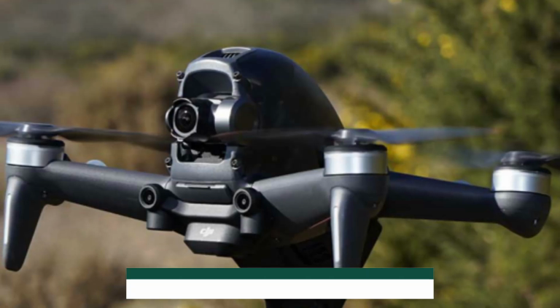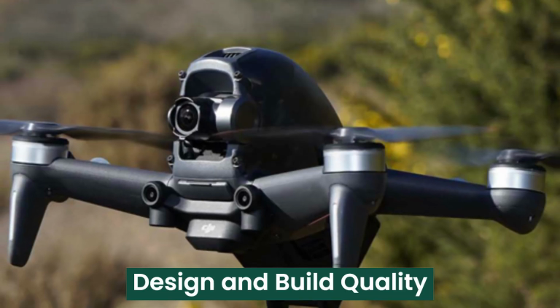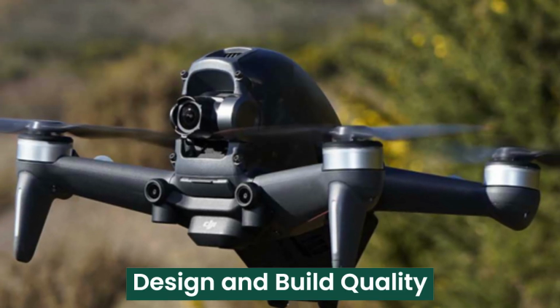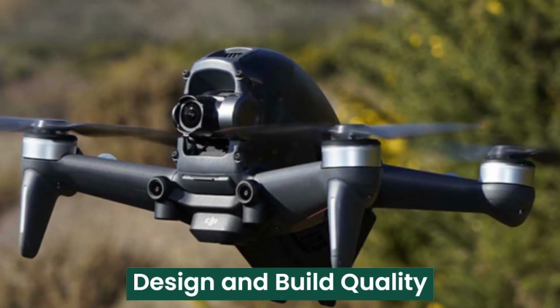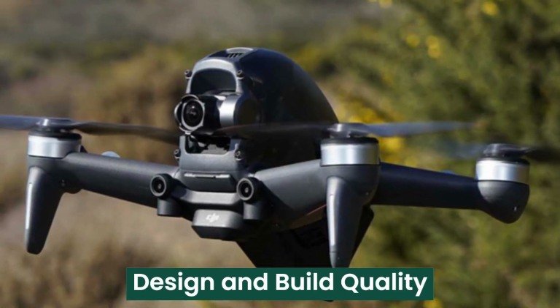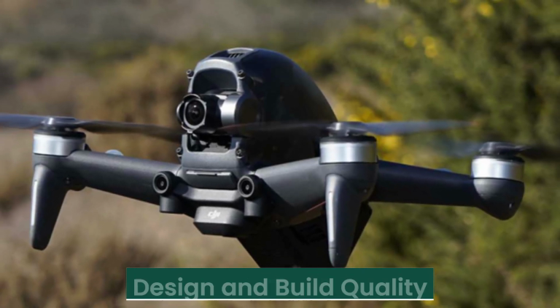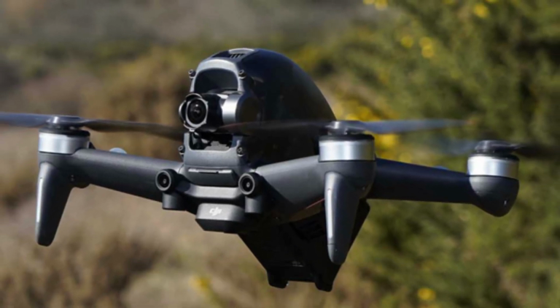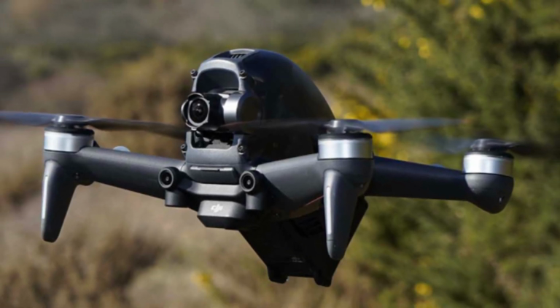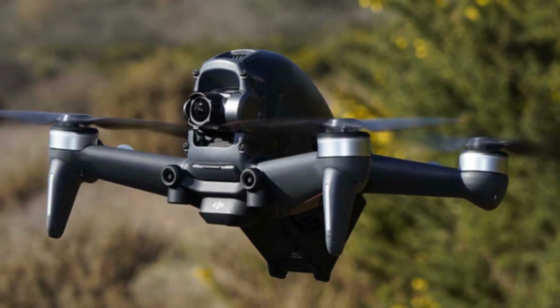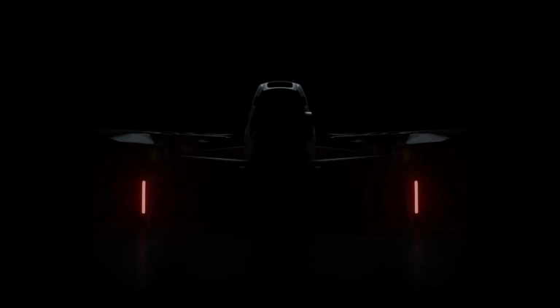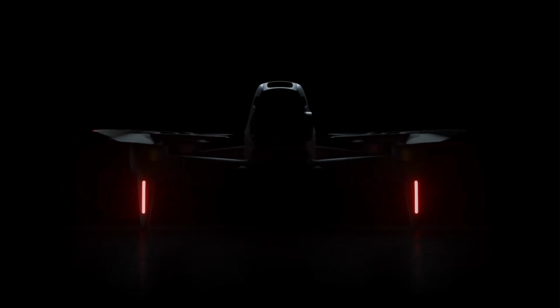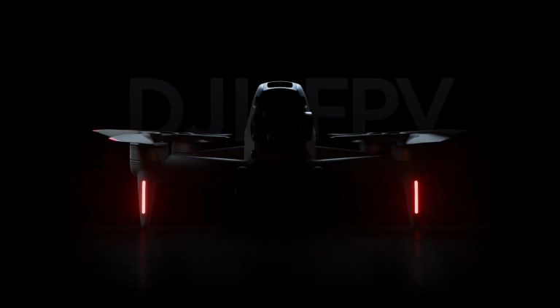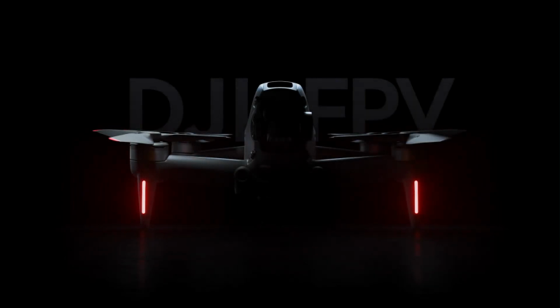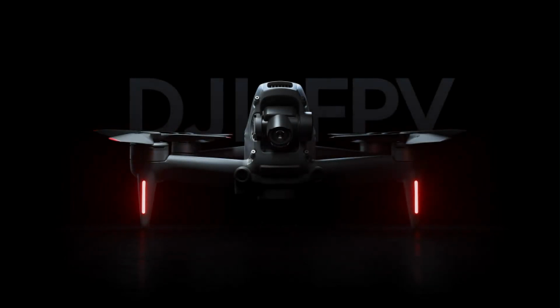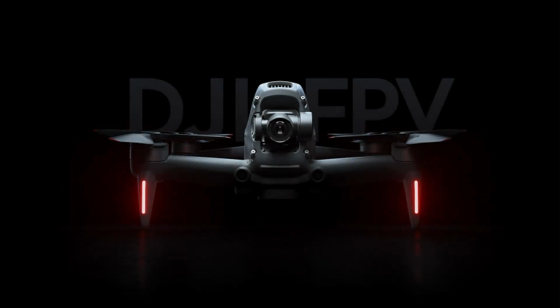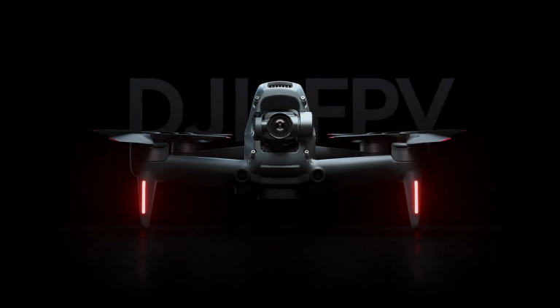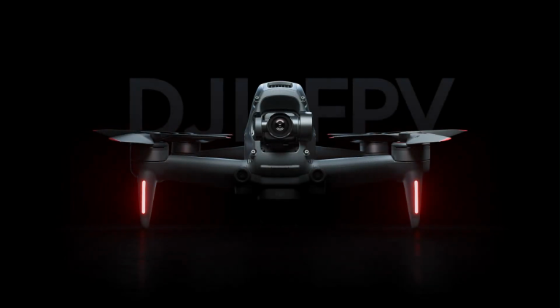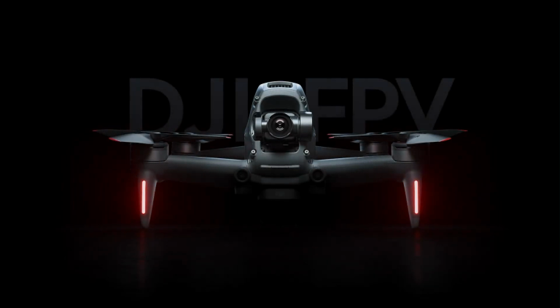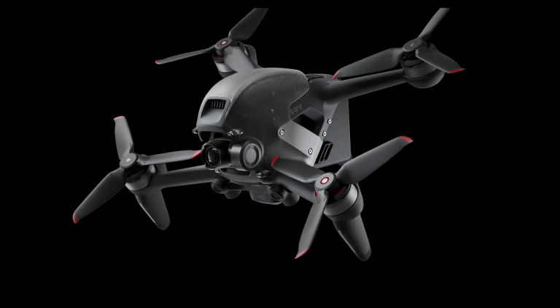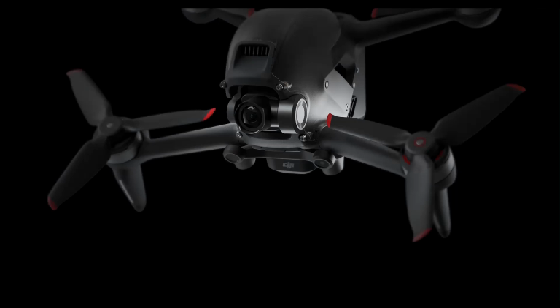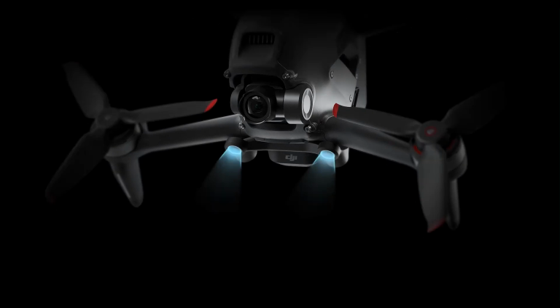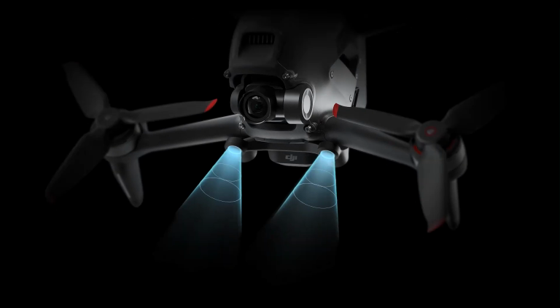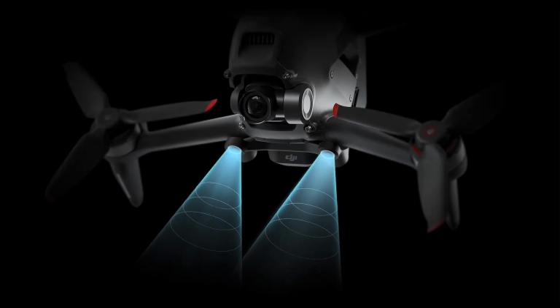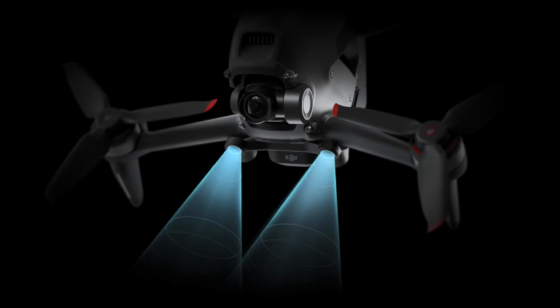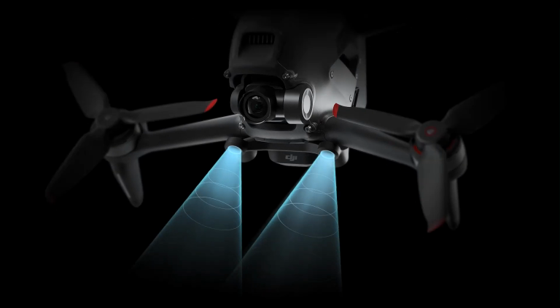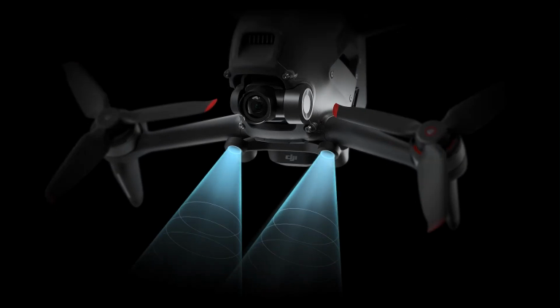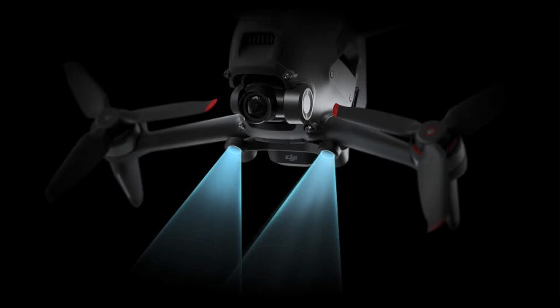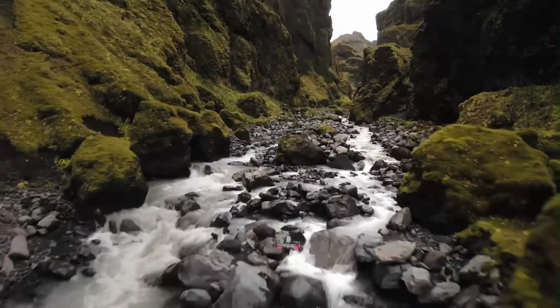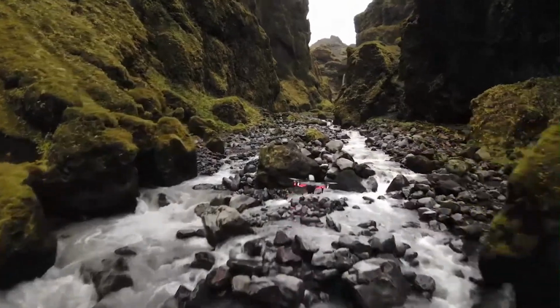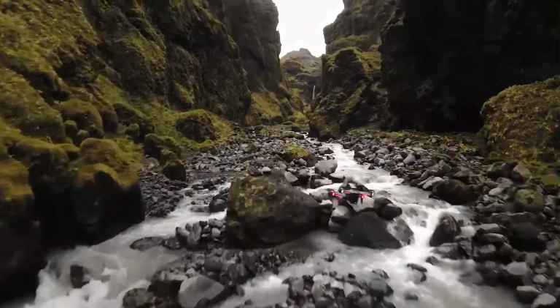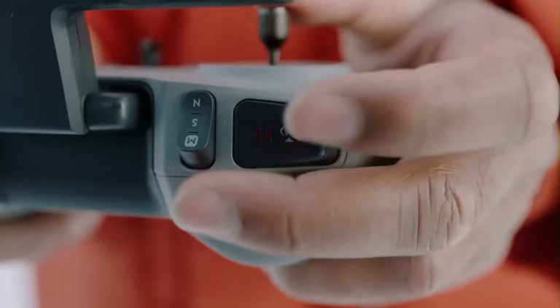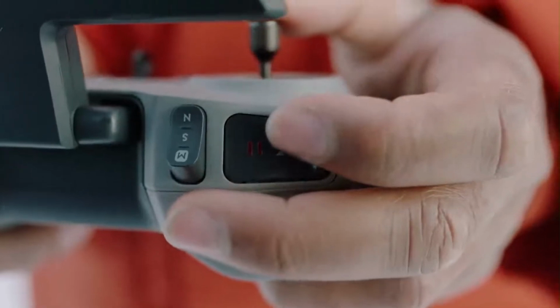The DJI FPV2 takes the innovative design of its predecessor and refines it for better aerodynamics, durability, and ergonomics. The sleeker frame is more streamlined, reducing air resistance and improving handling at high speeds.